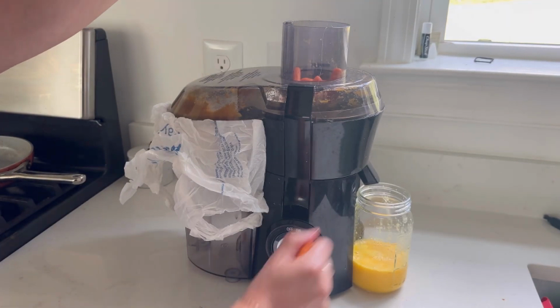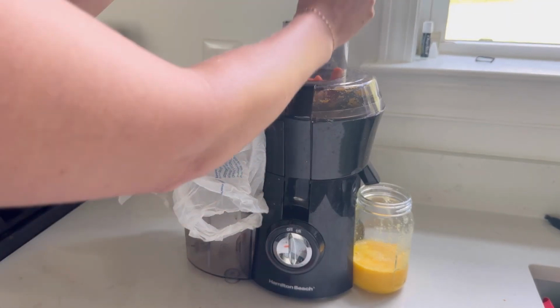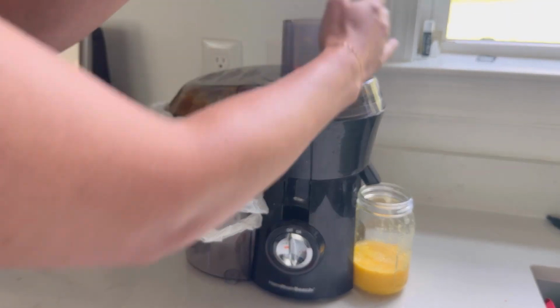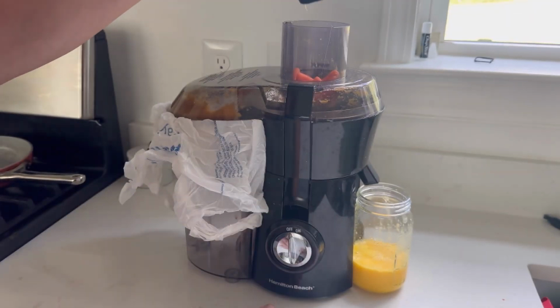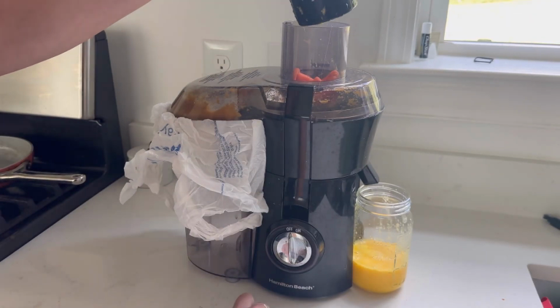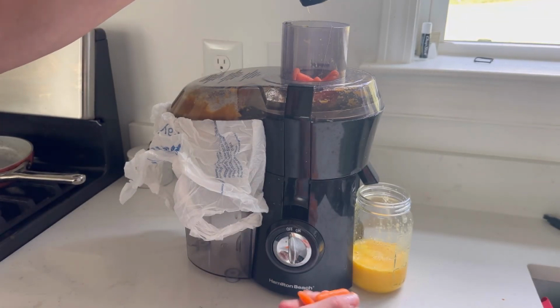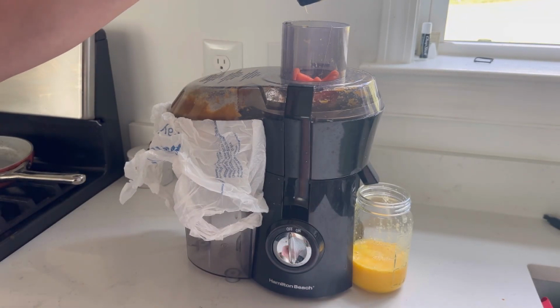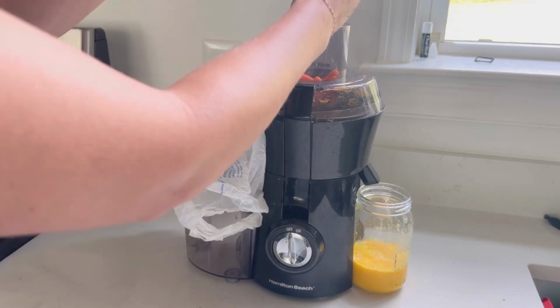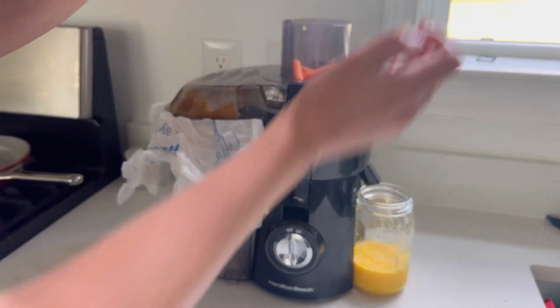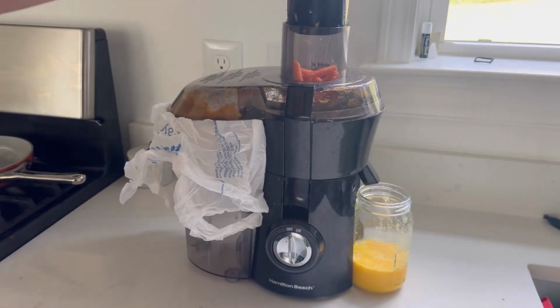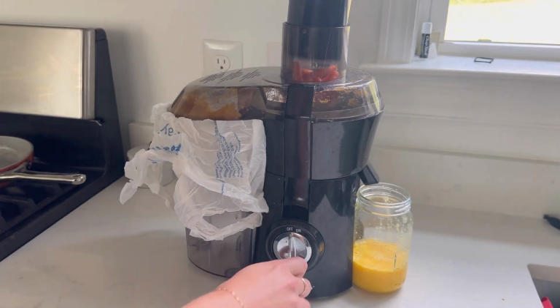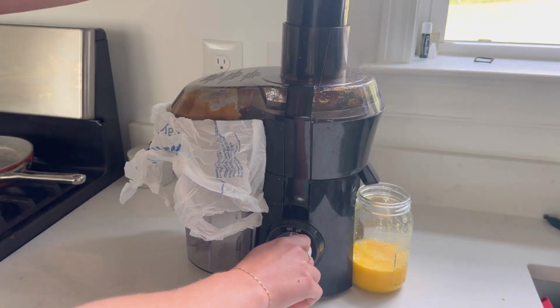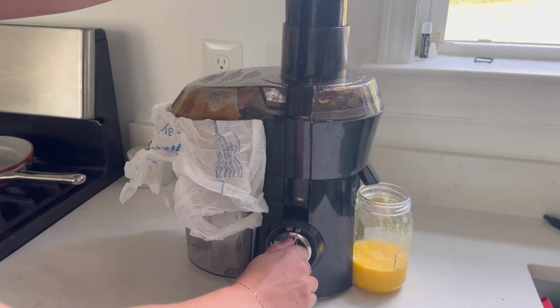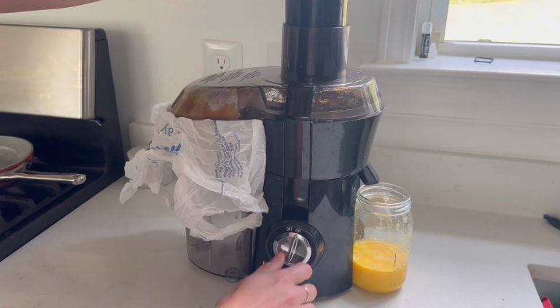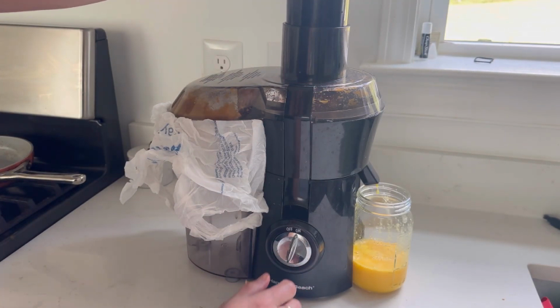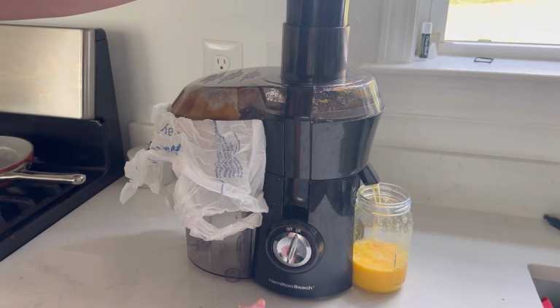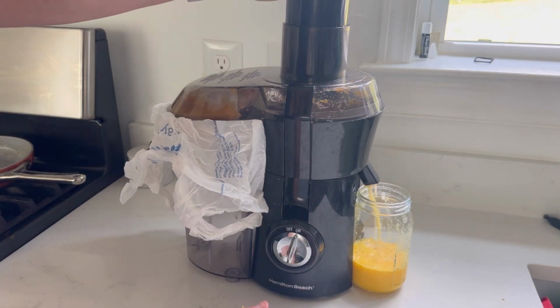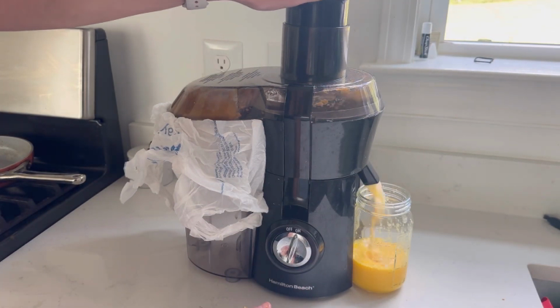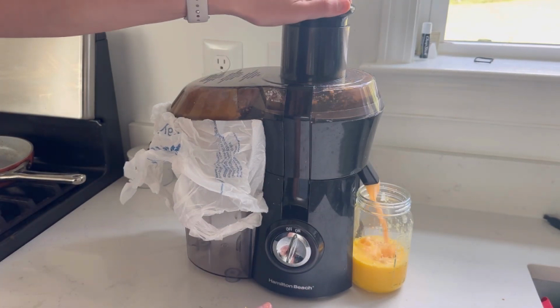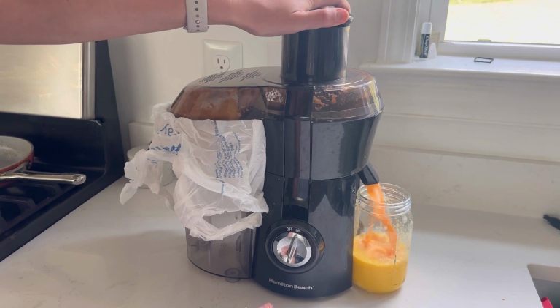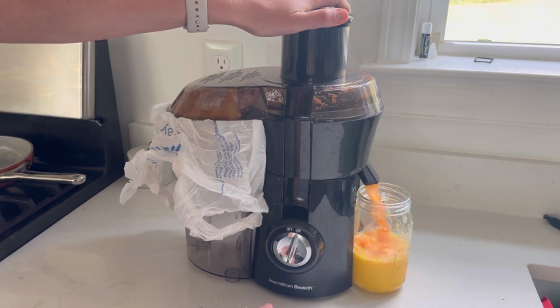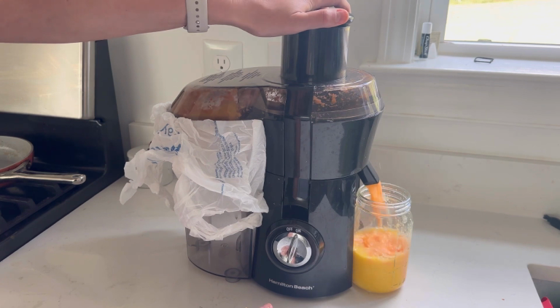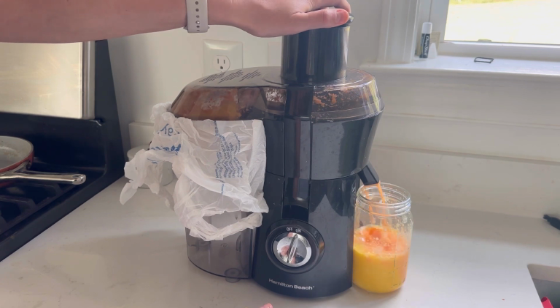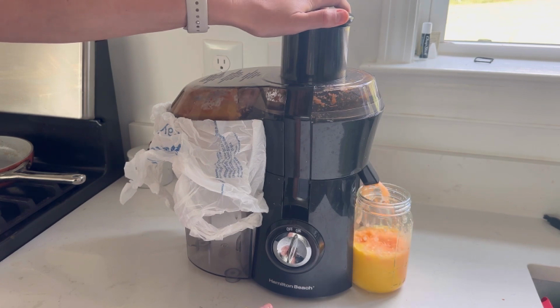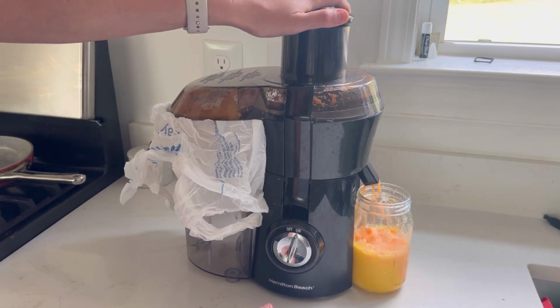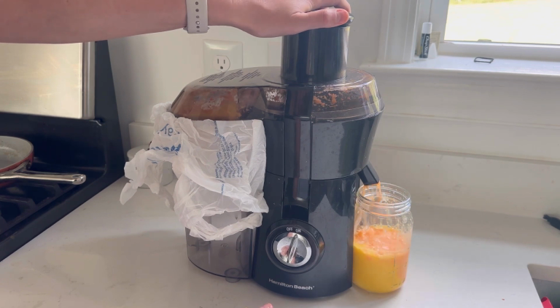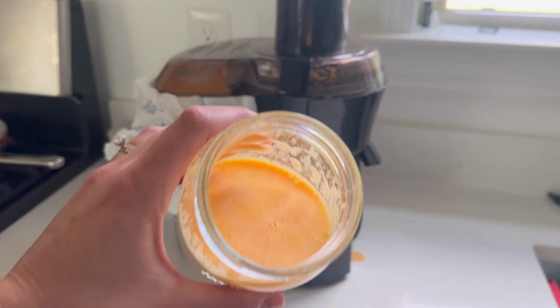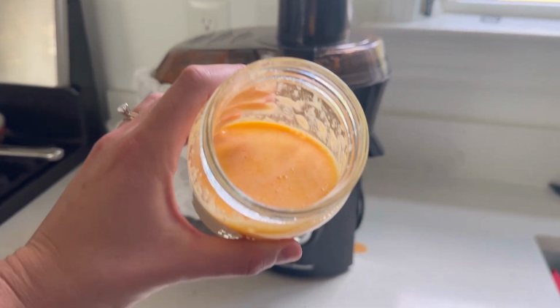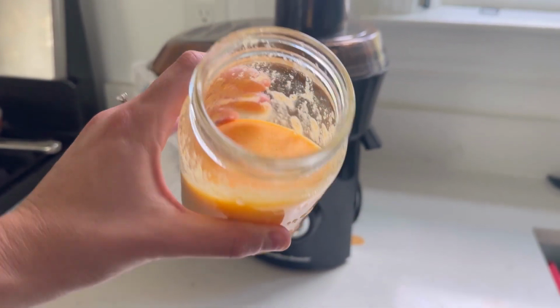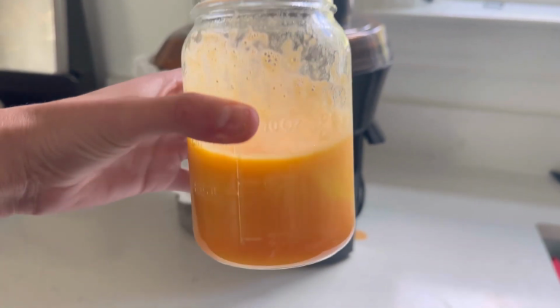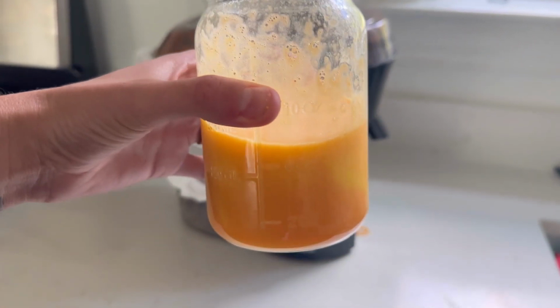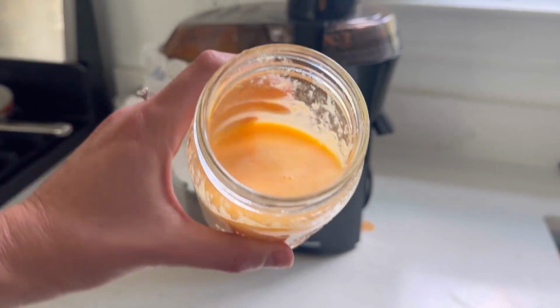You don't have to turn it off every time you want to add more stuff in — I just didn't have everything prepared. There you go. Look at that beautiful, fresh juice.